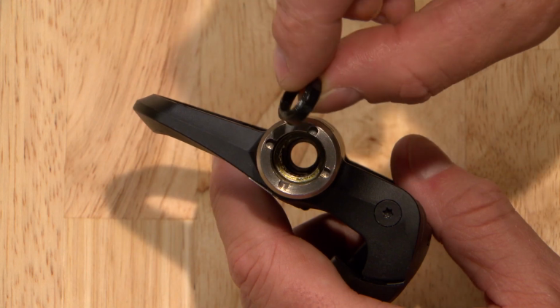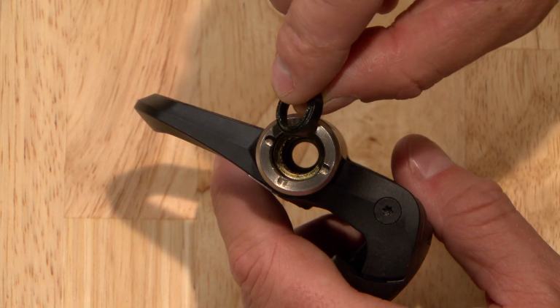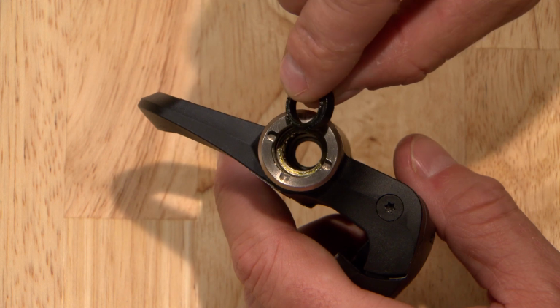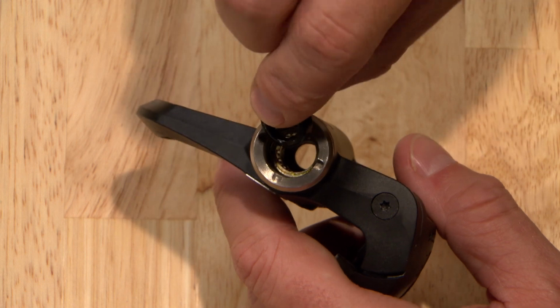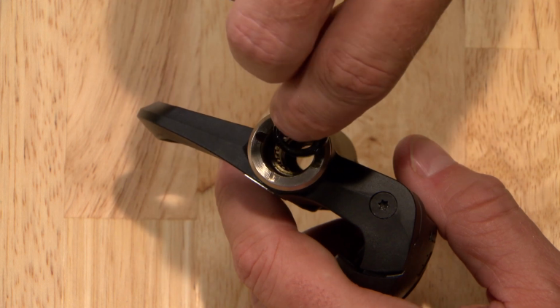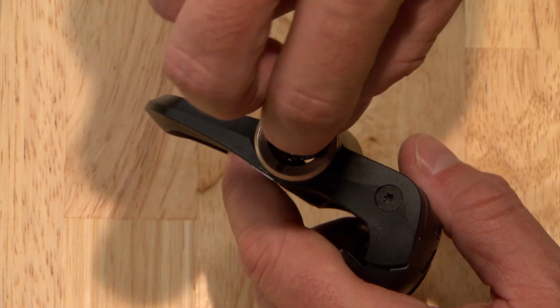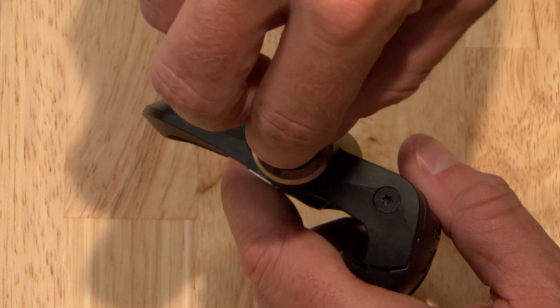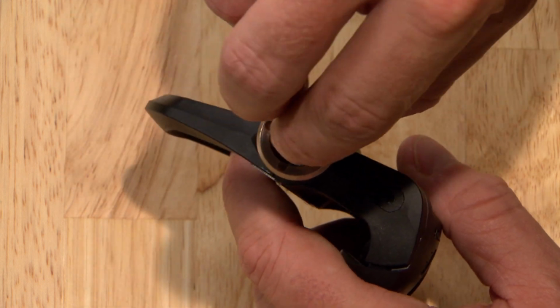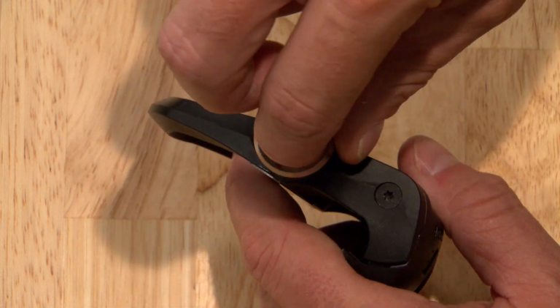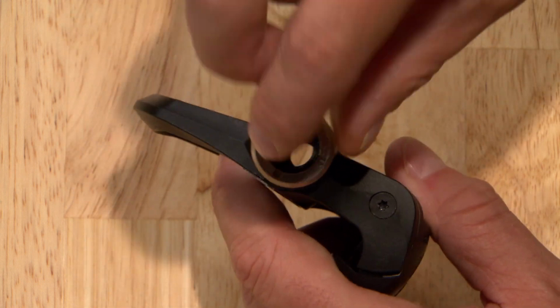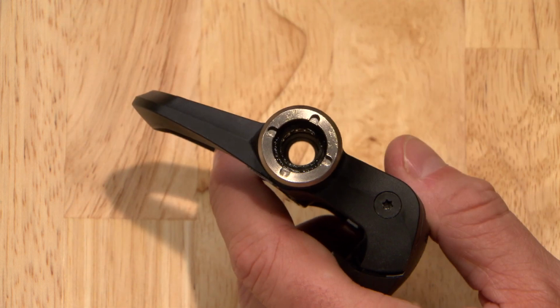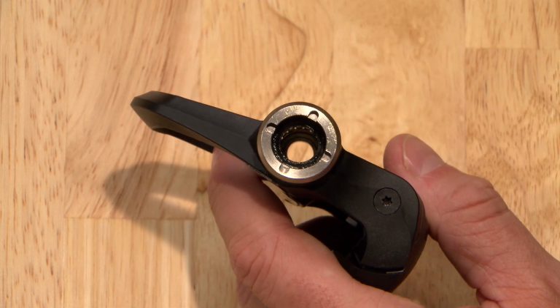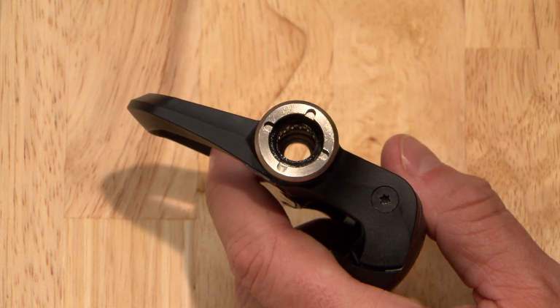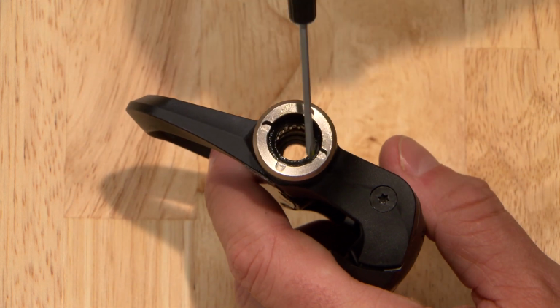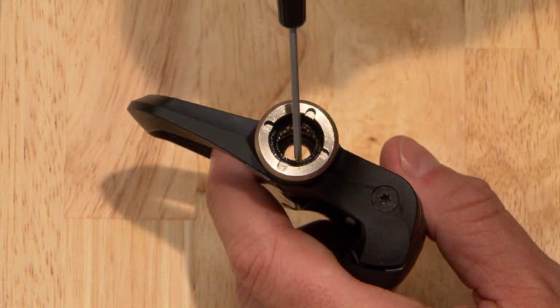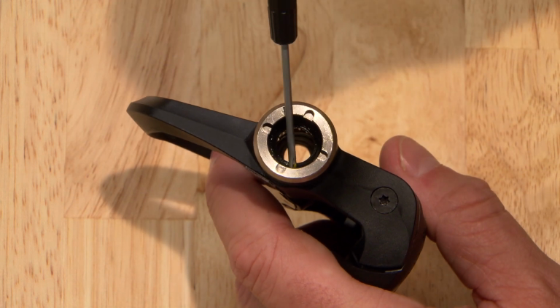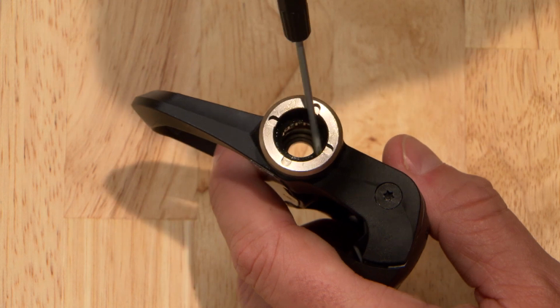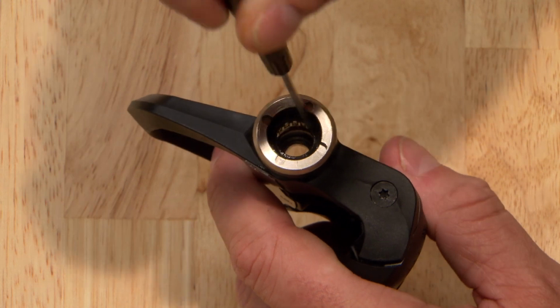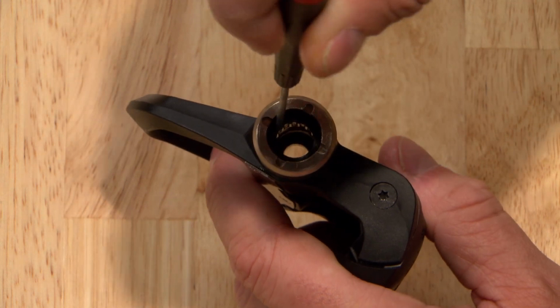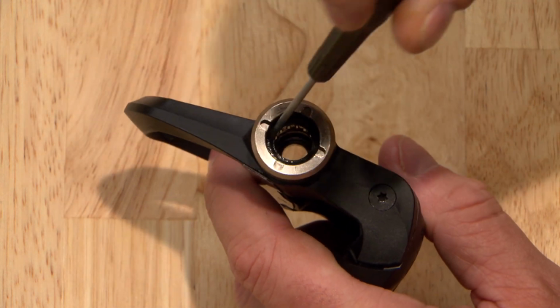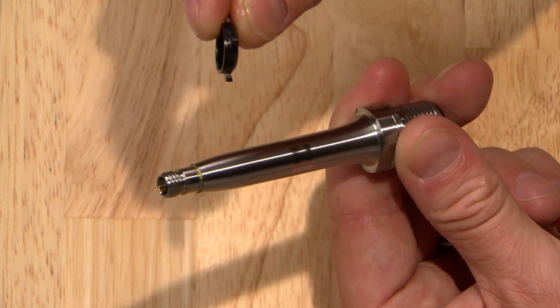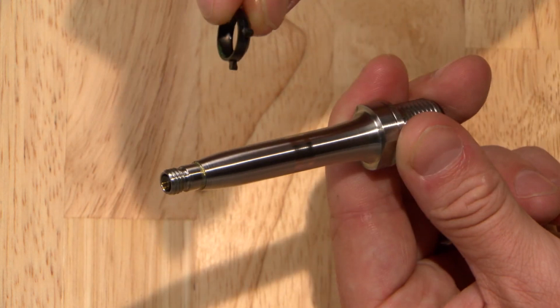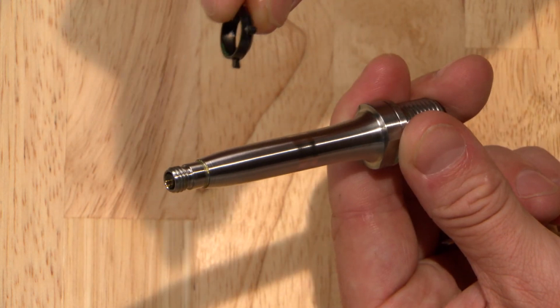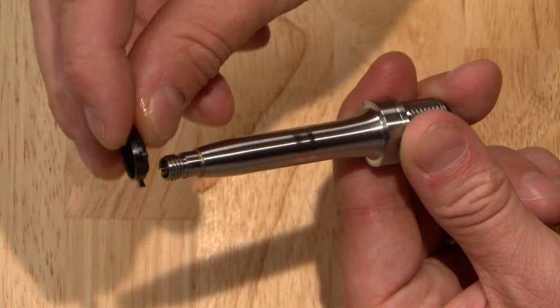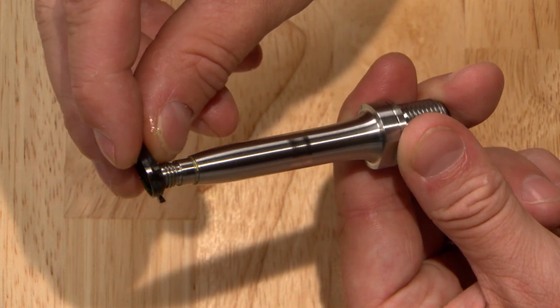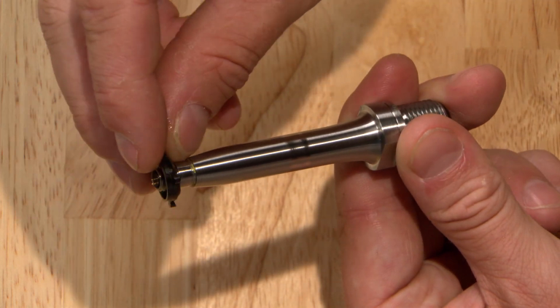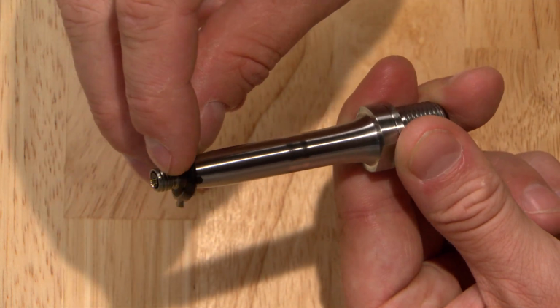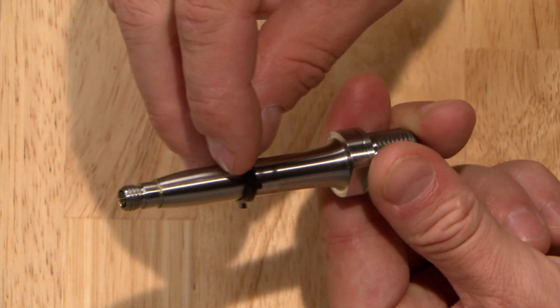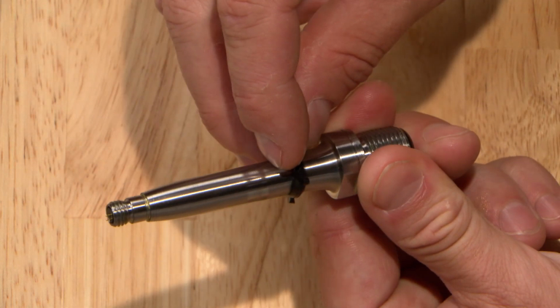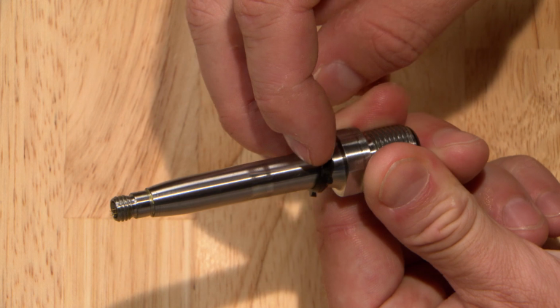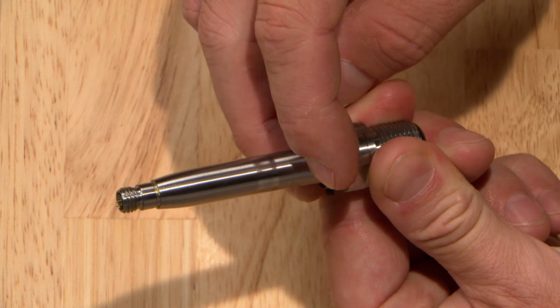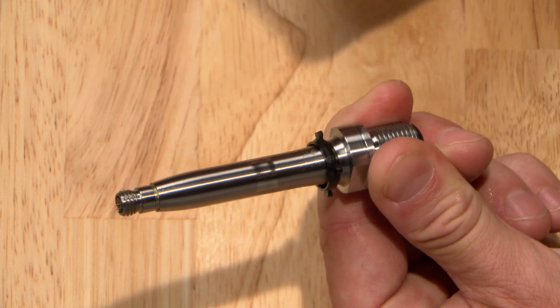Reinstall the inner seal with the cone end facing toward the crank. Press it down so it's flush against the bearing. Slide the second seal onto the shaft of the spindle with its cone facing toward the crank.